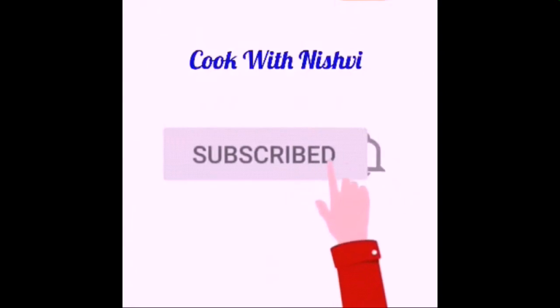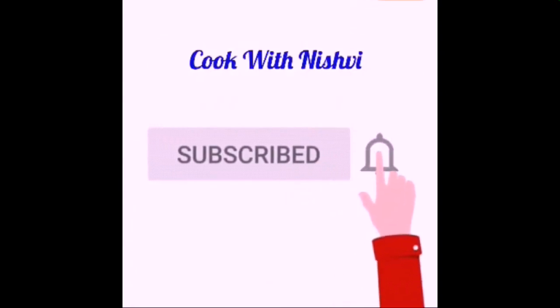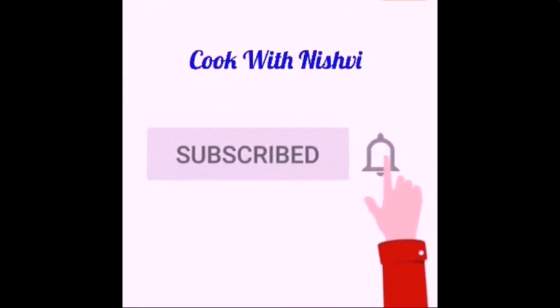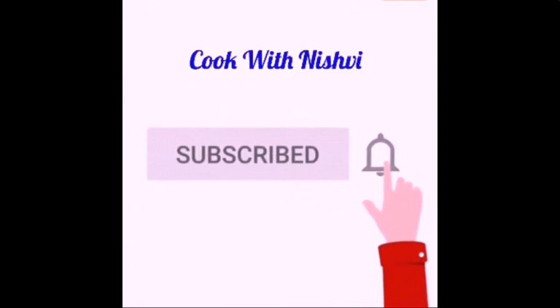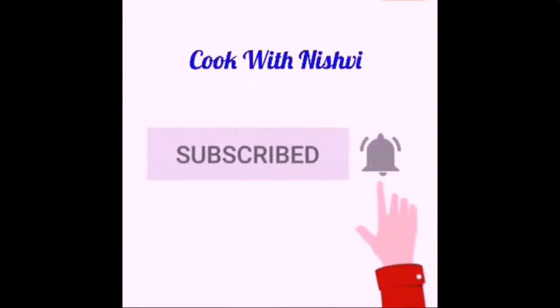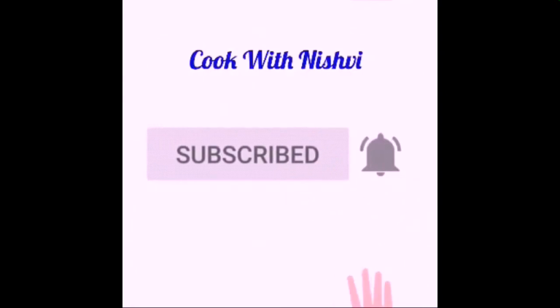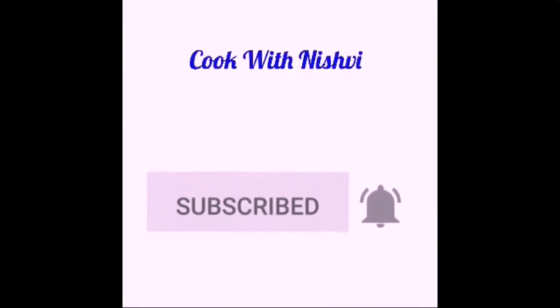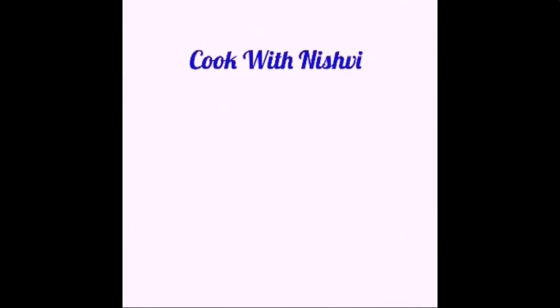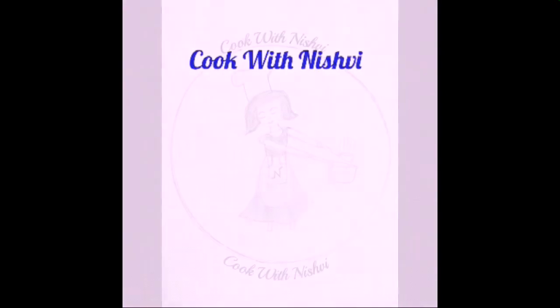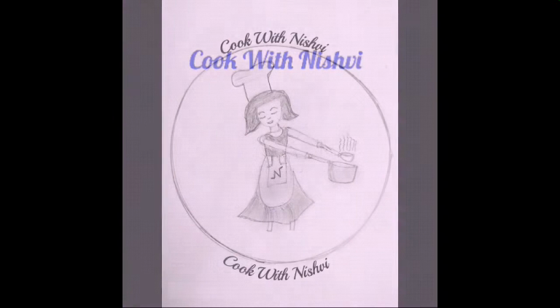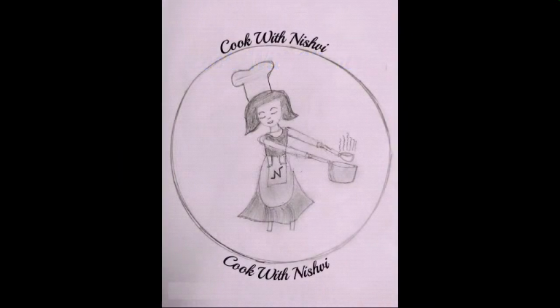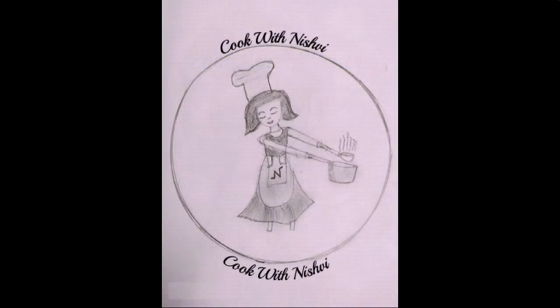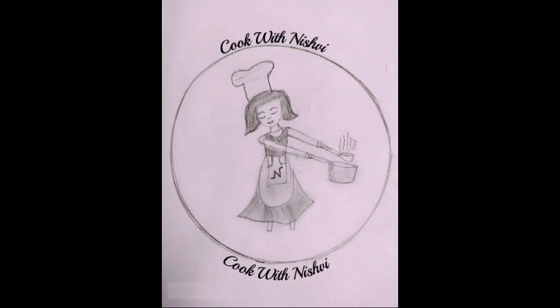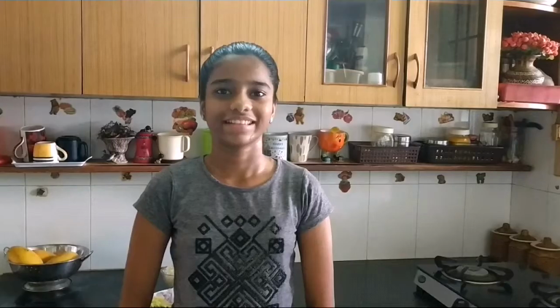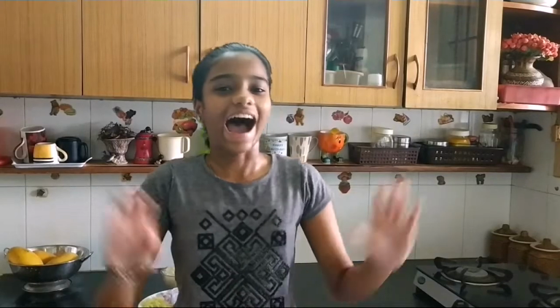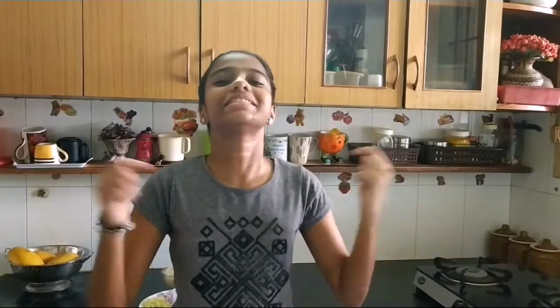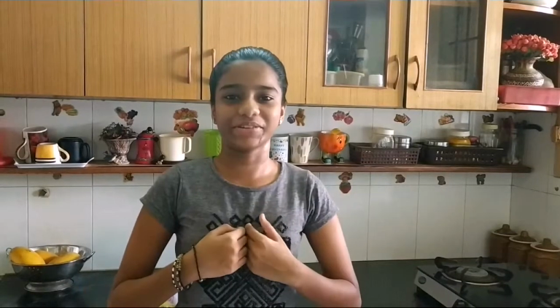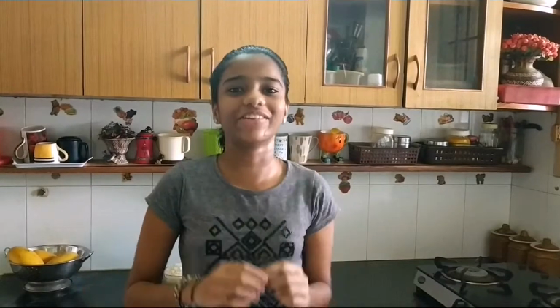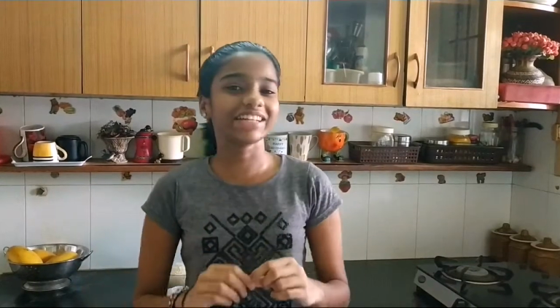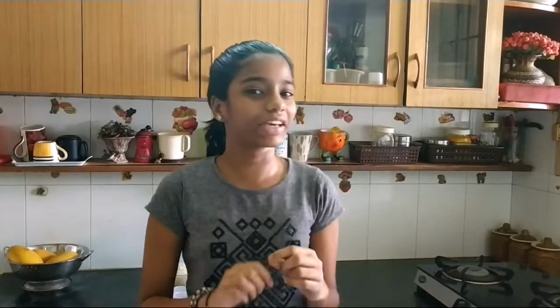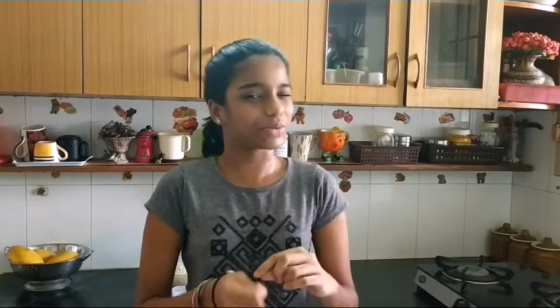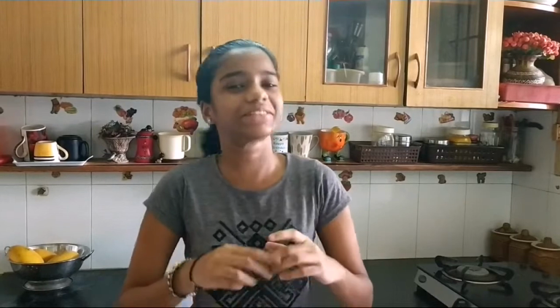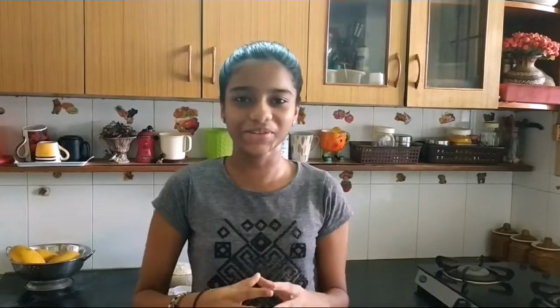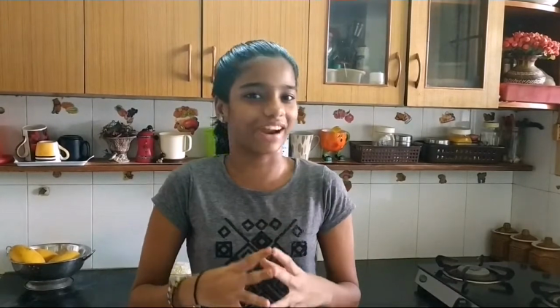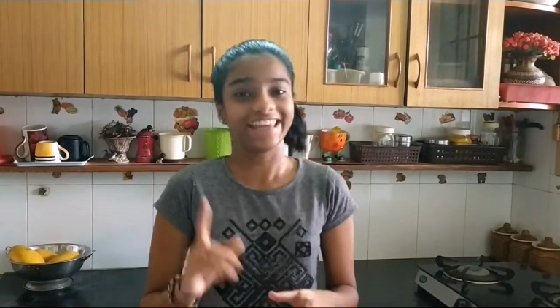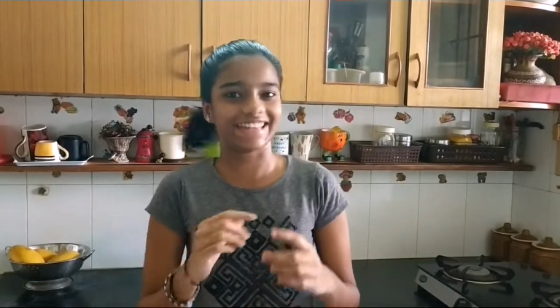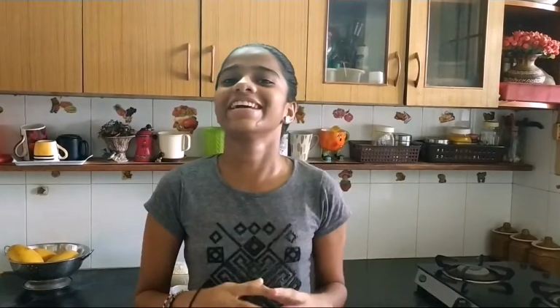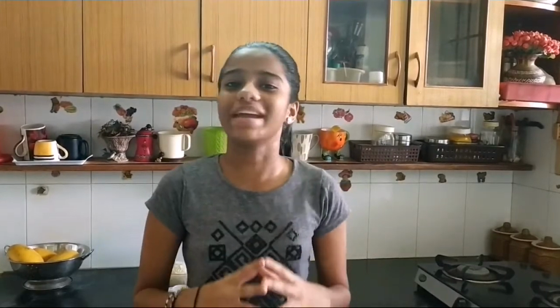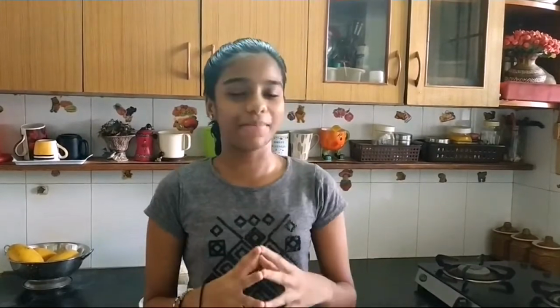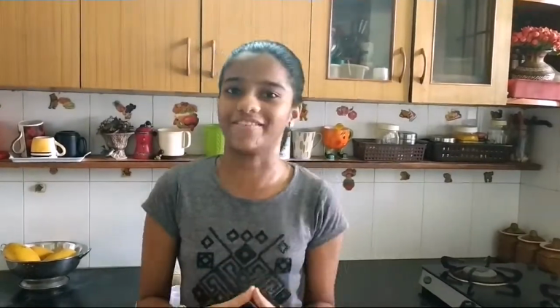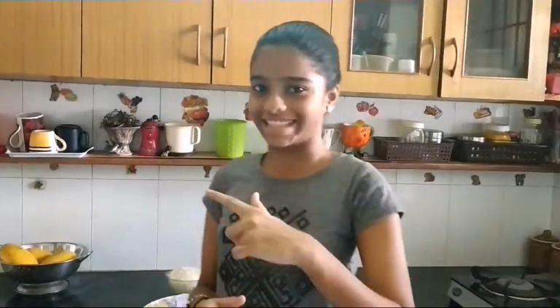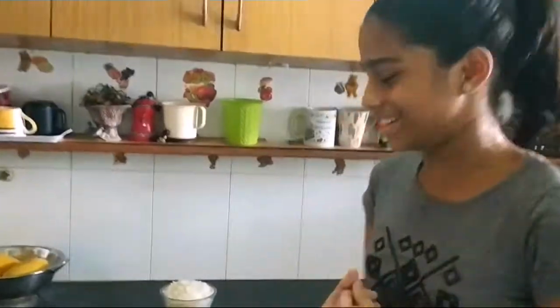Kindly subscribe to my channel and press the bell icon for new videos. Hi friends, it's Inishvi here. Today I'm going to give a twist to the usual fried rice — today I'm going to make lemon fried rice. Let's get started.